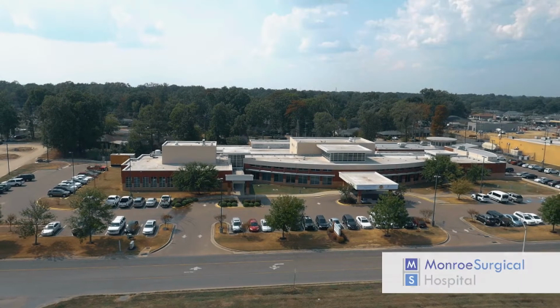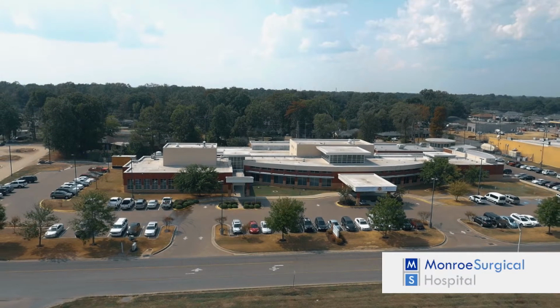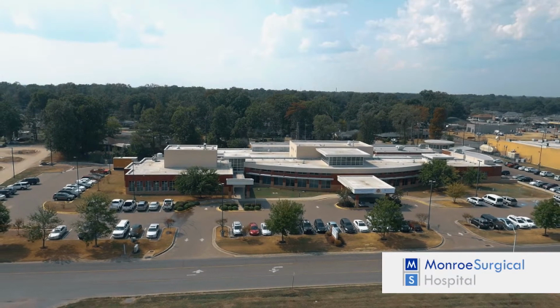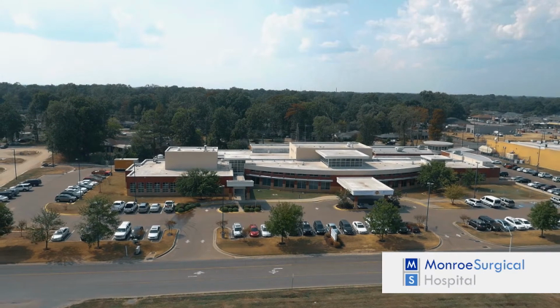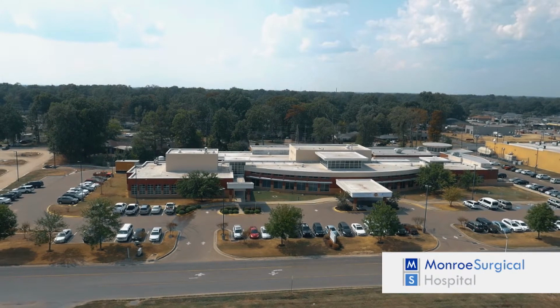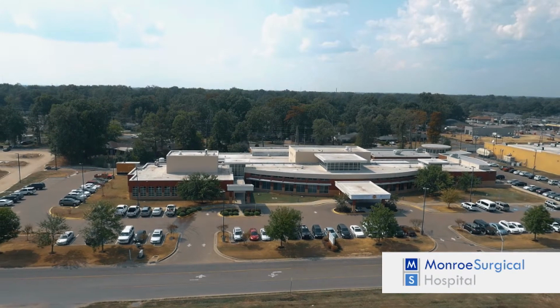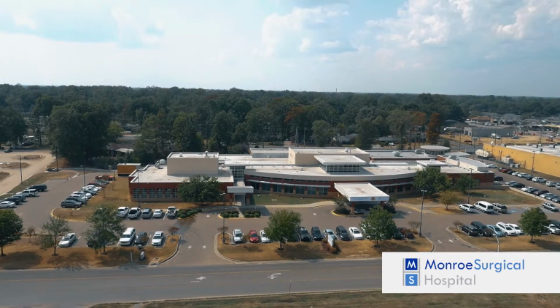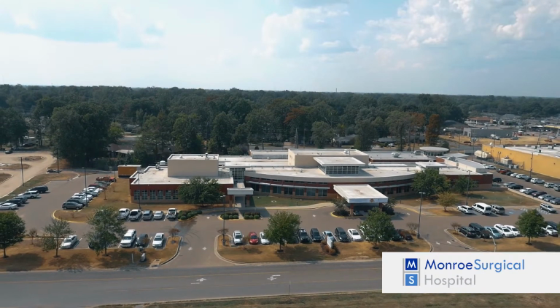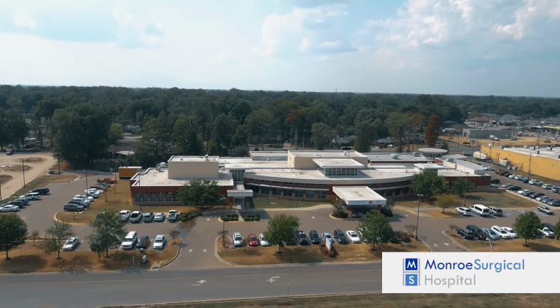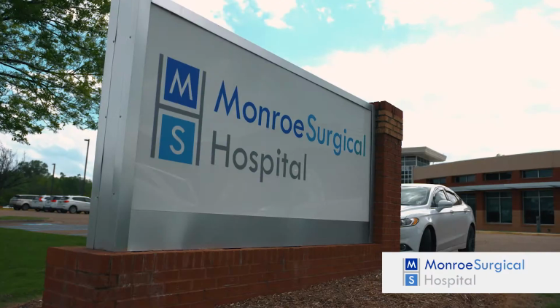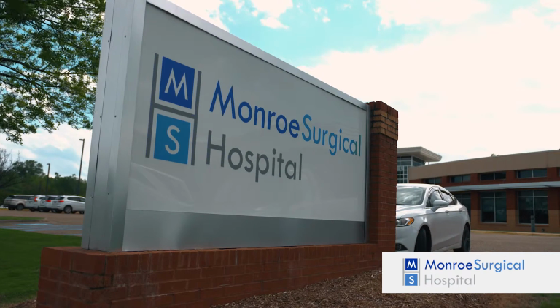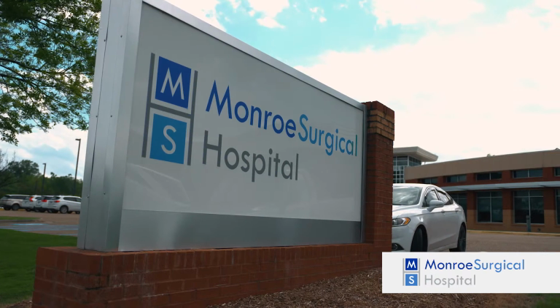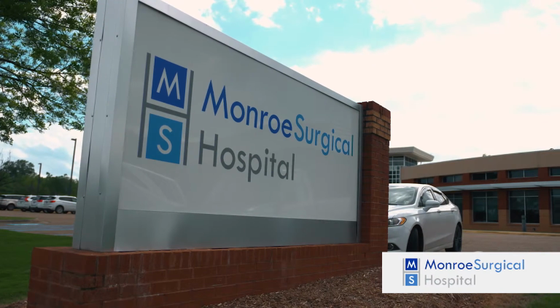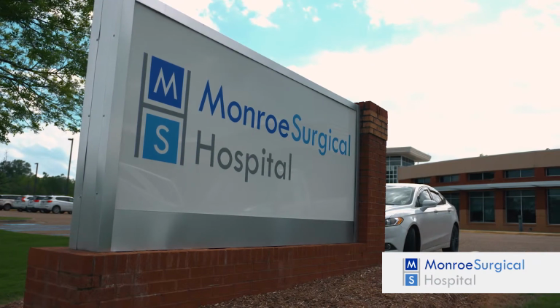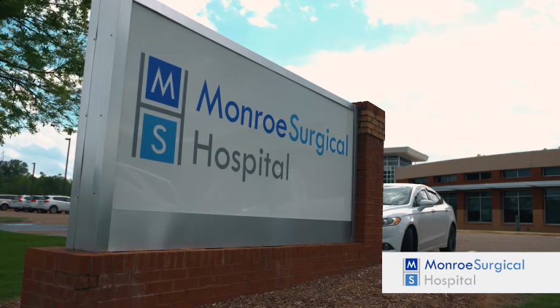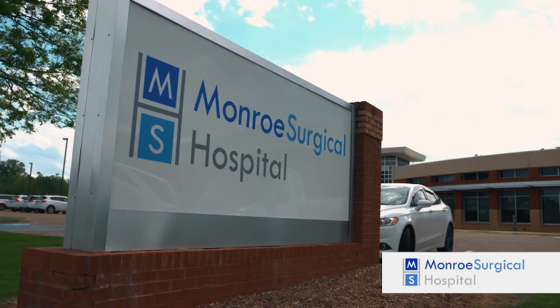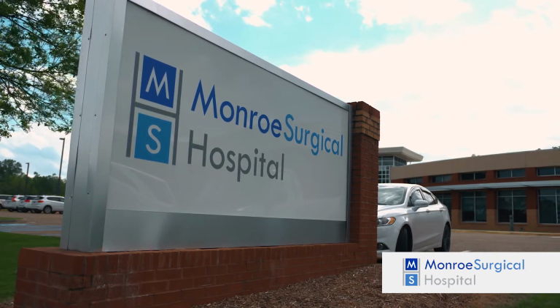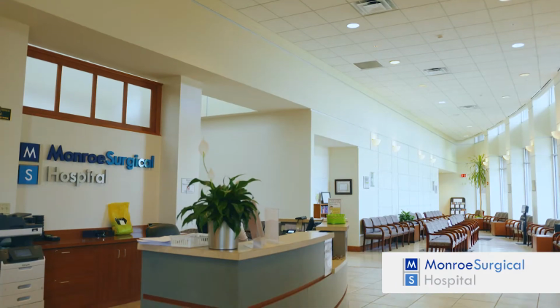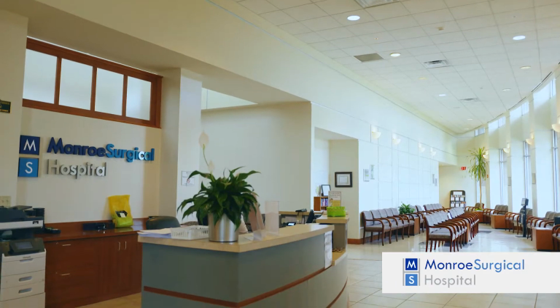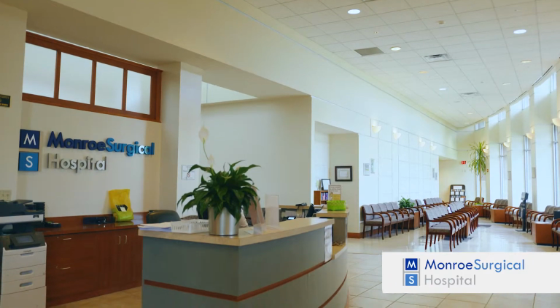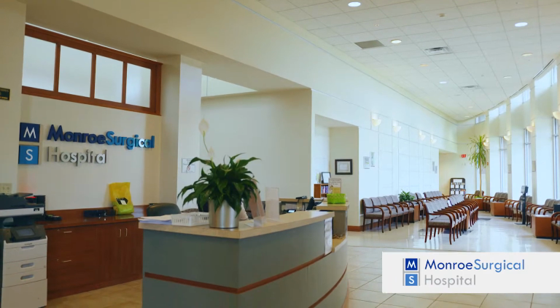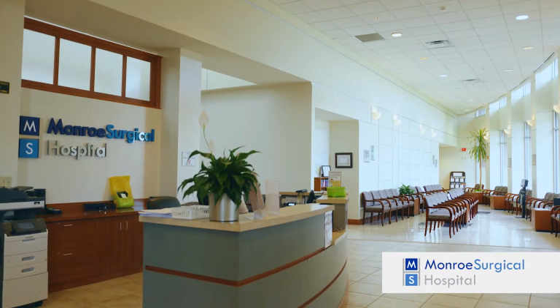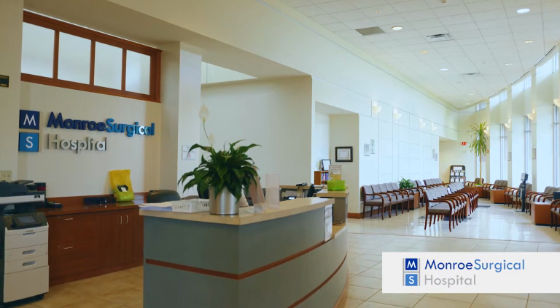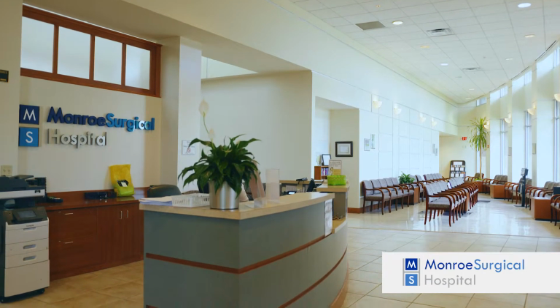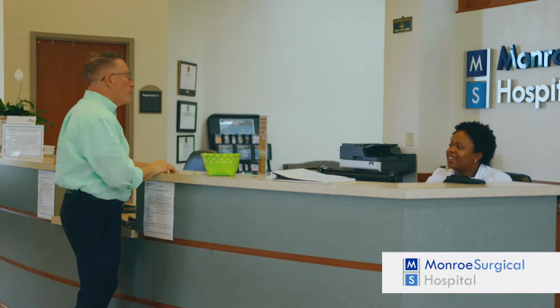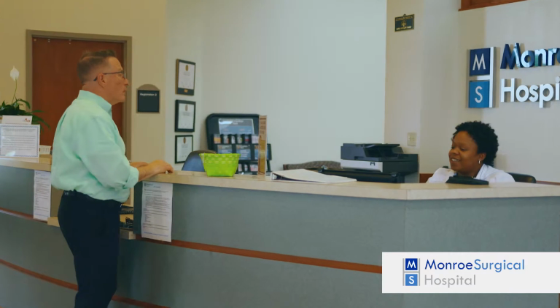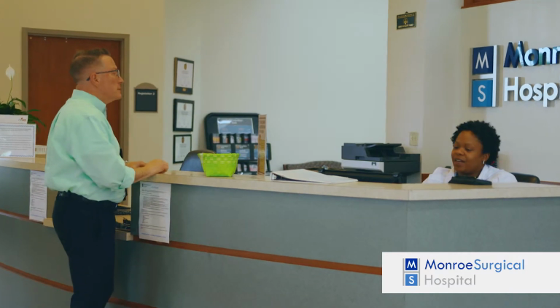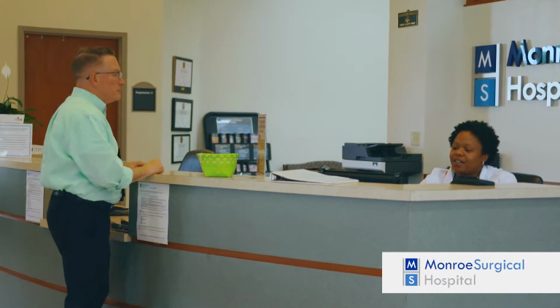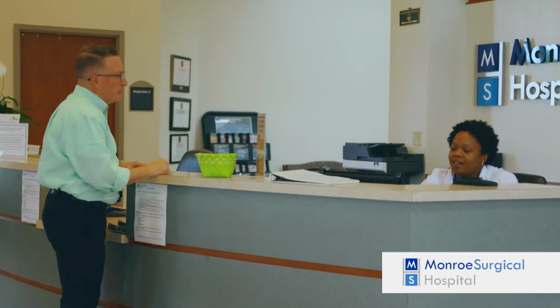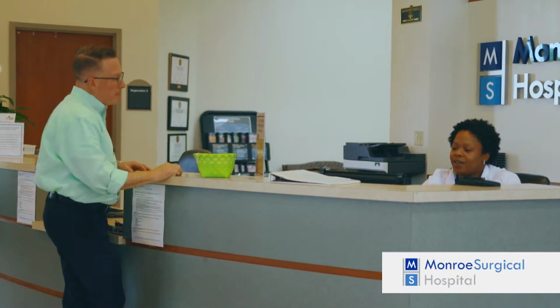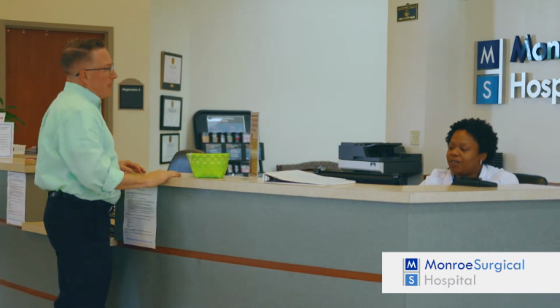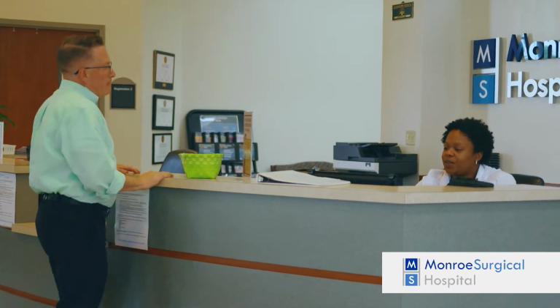Monroe Surgical Hospital offers a broad range of surgical procedures and outpatient services. We provide patient-centered, high-quality care and are a convenient alternative to larger facilities.